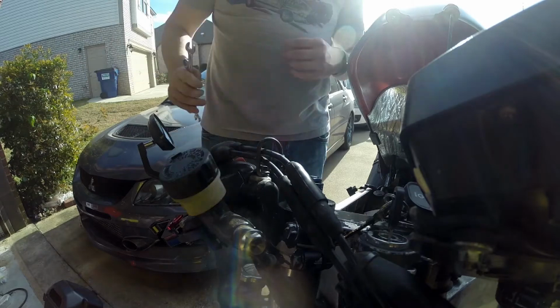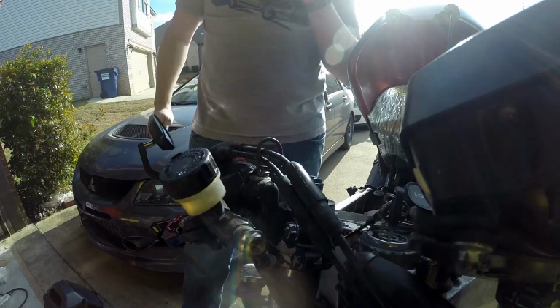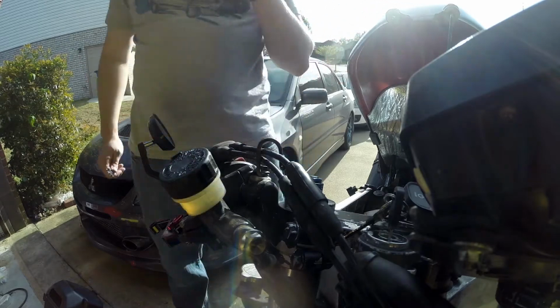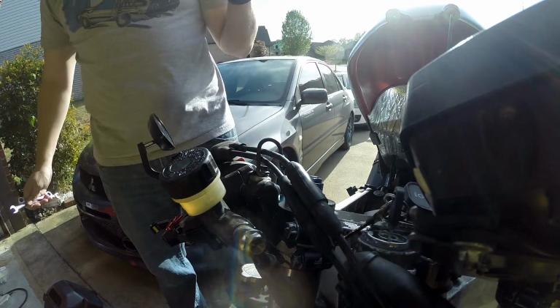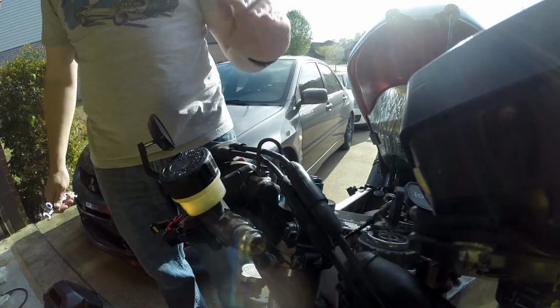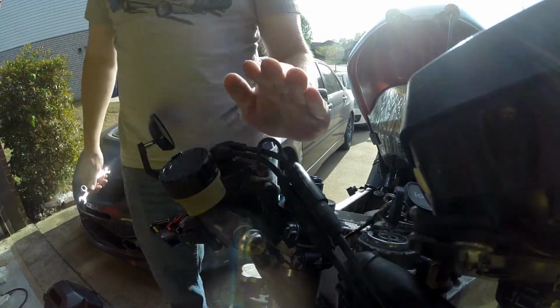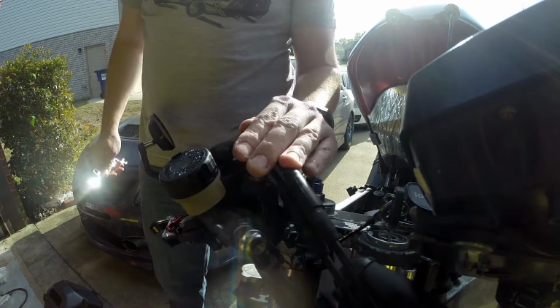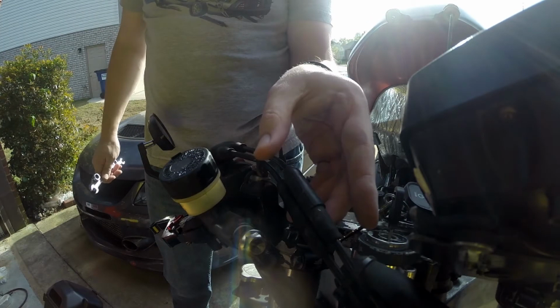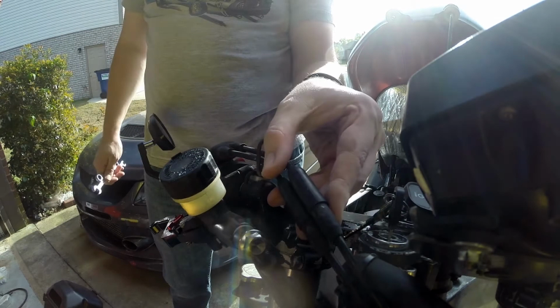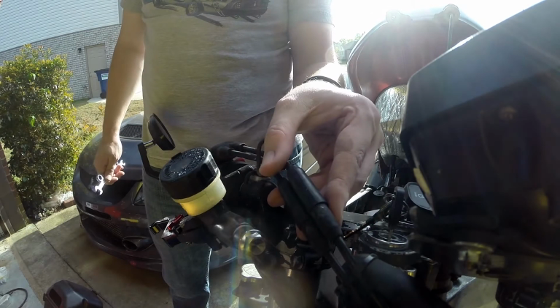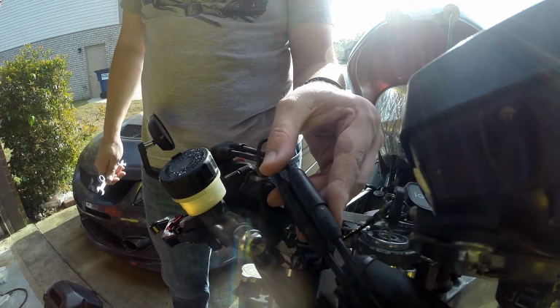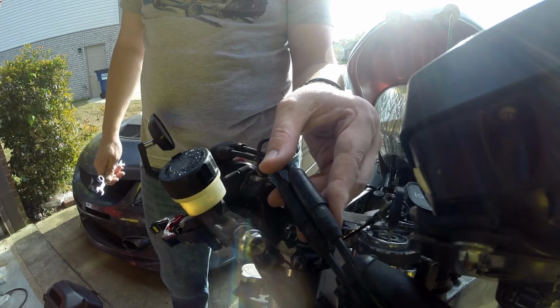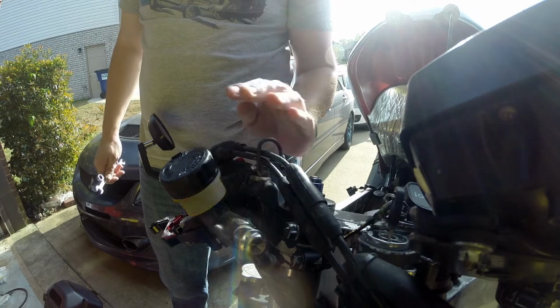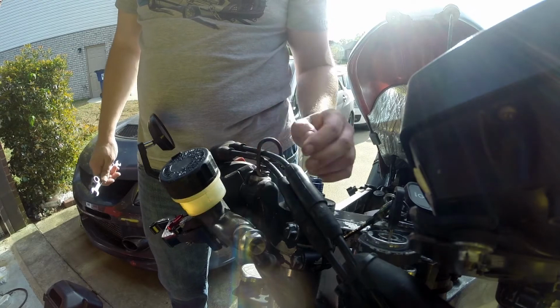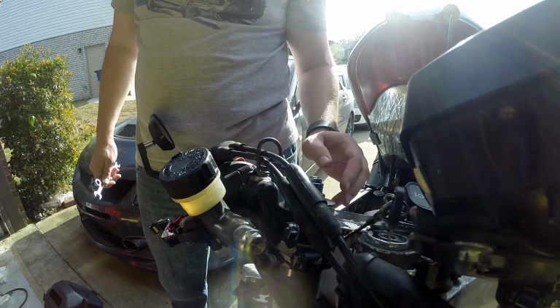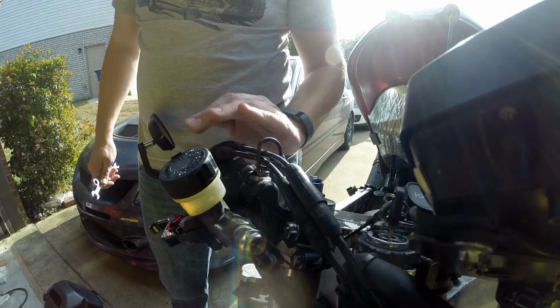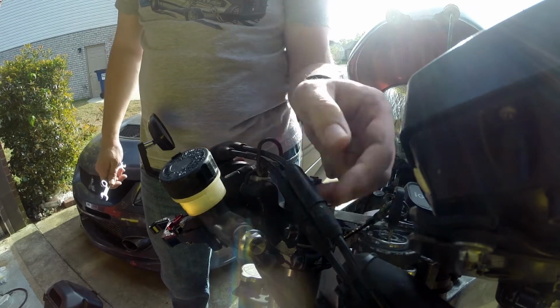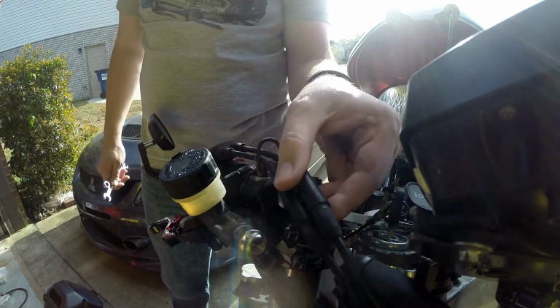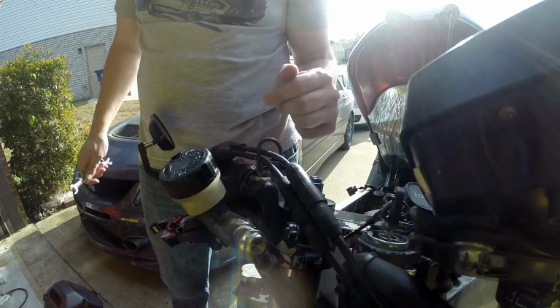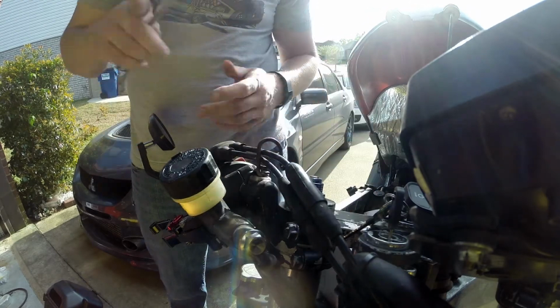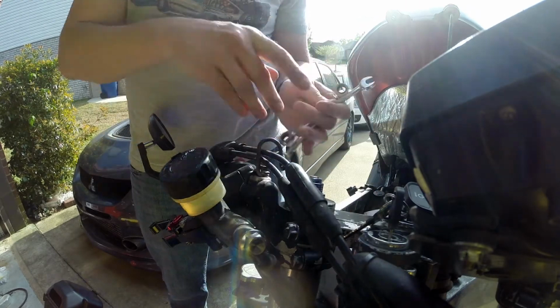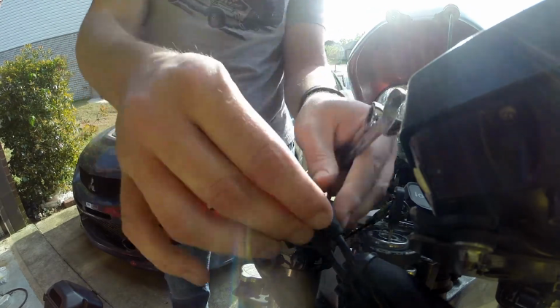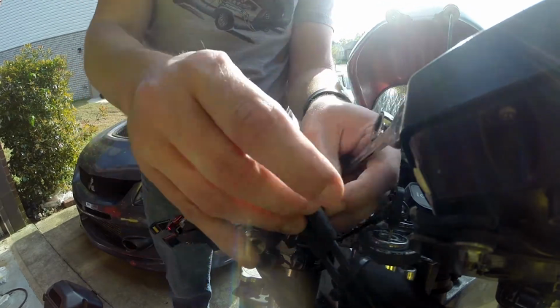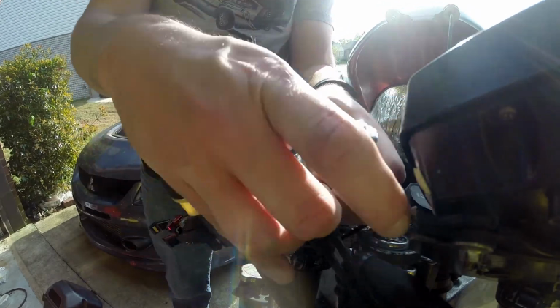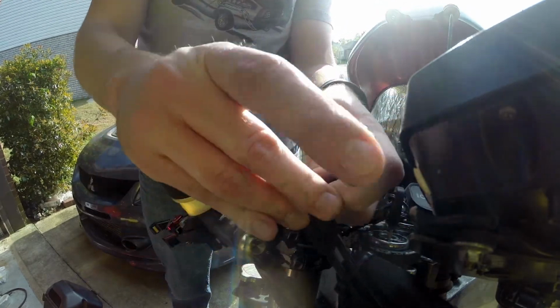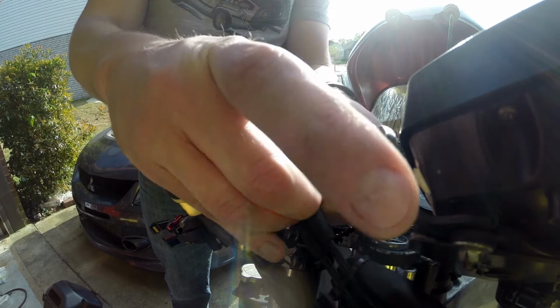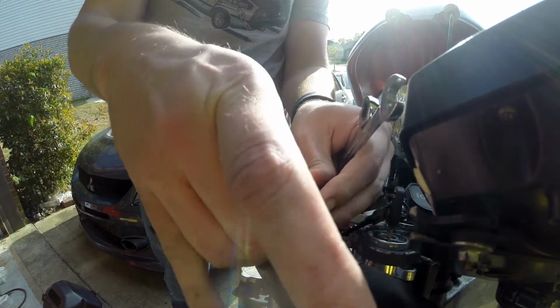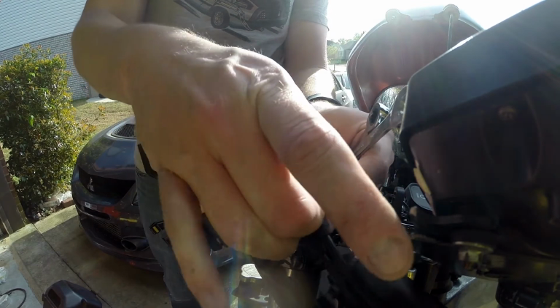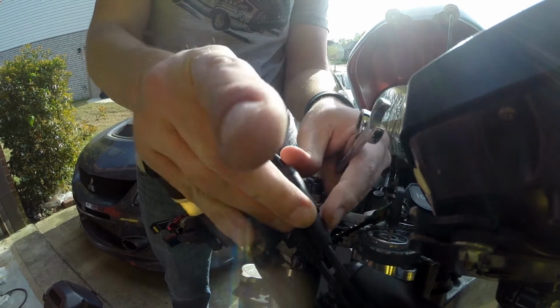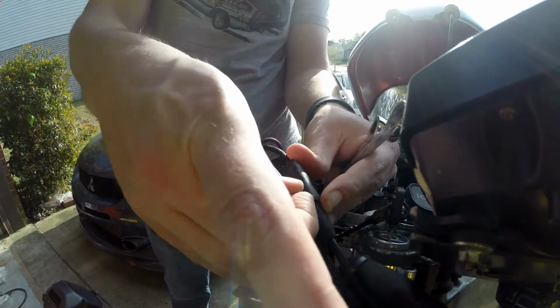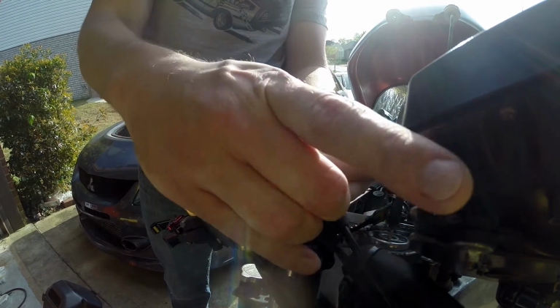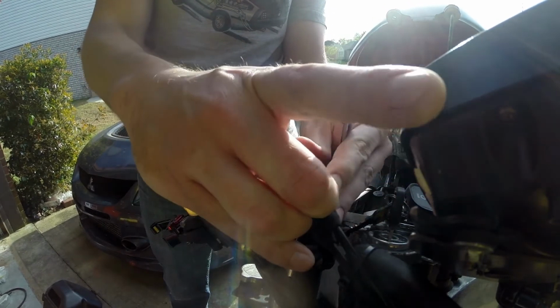Now we're going to do the fine adjustment to the throttle, which is right here just on the outside of the grip. The grip is here and these are the adjusting cables. We'll go ahead and move back these rubber pieces so we can get access.